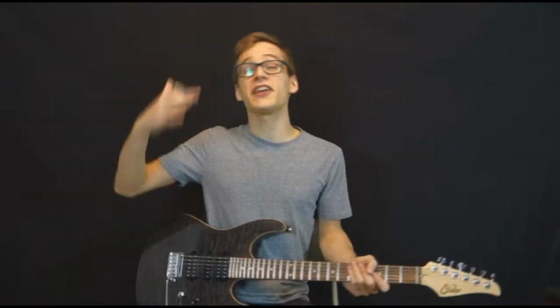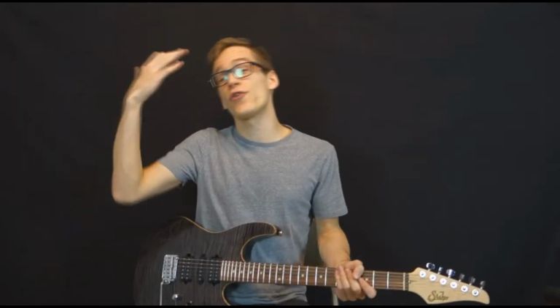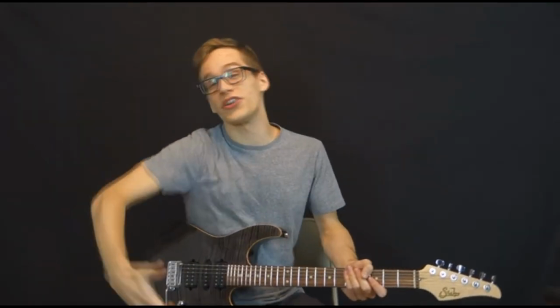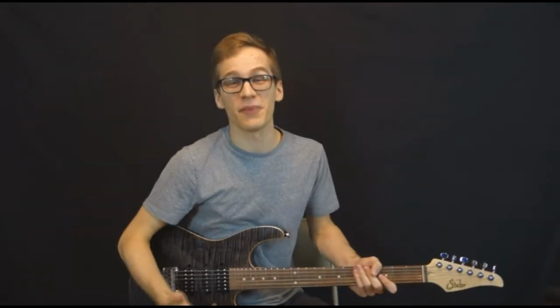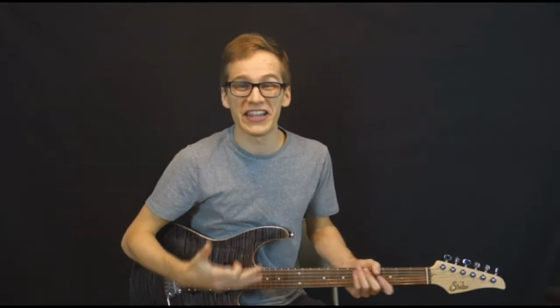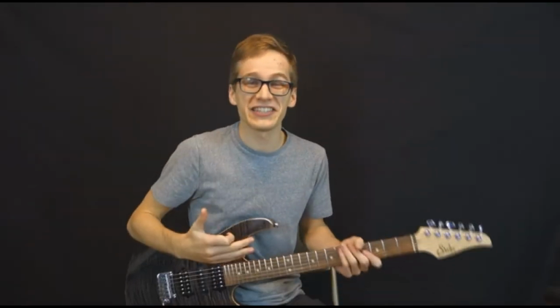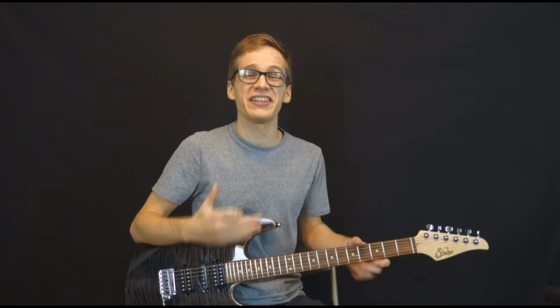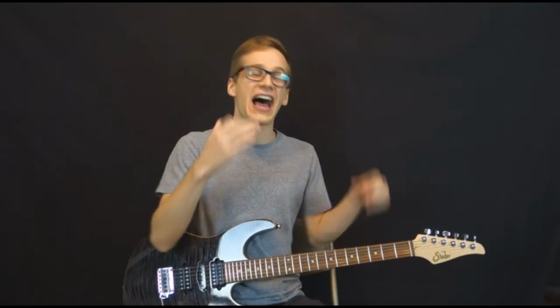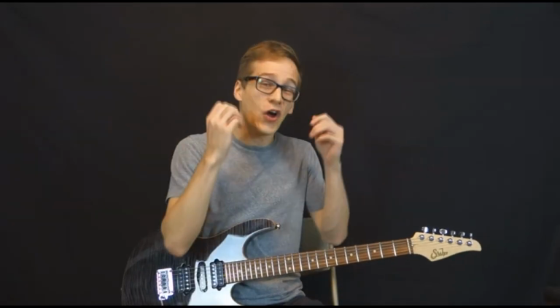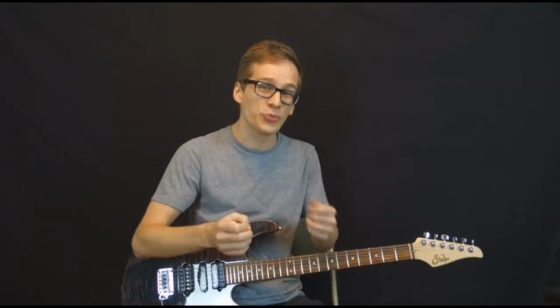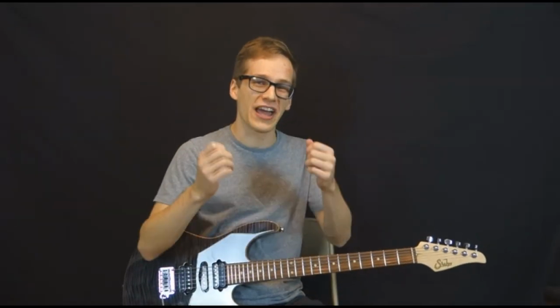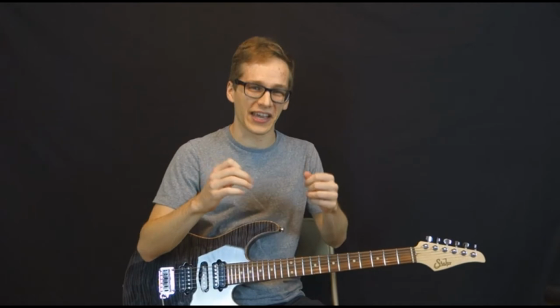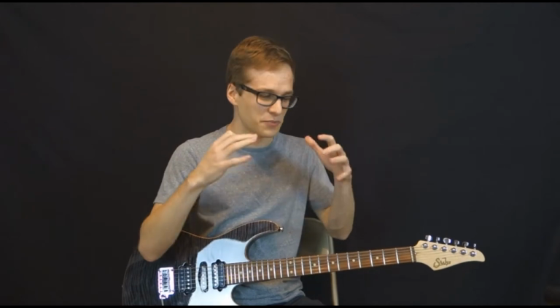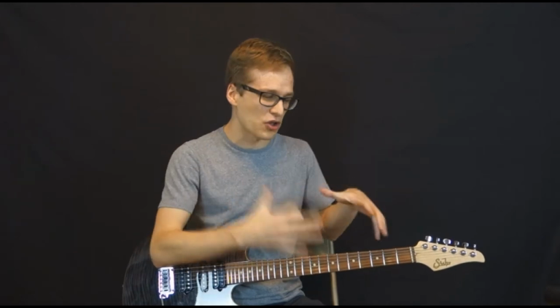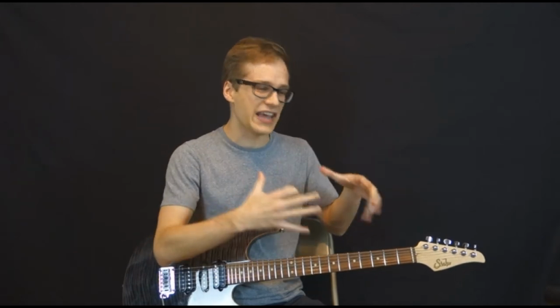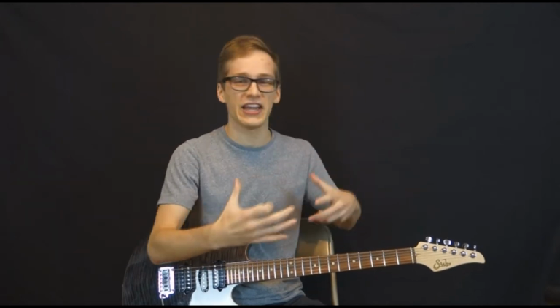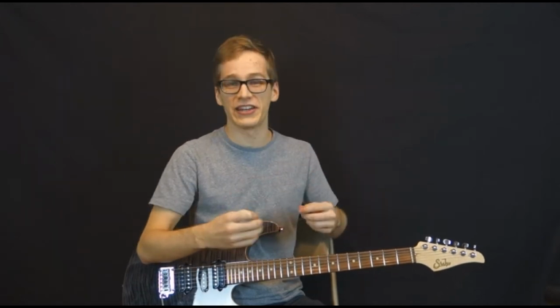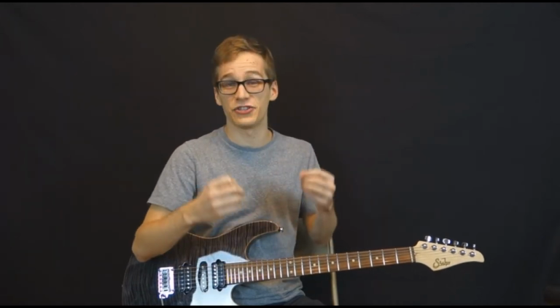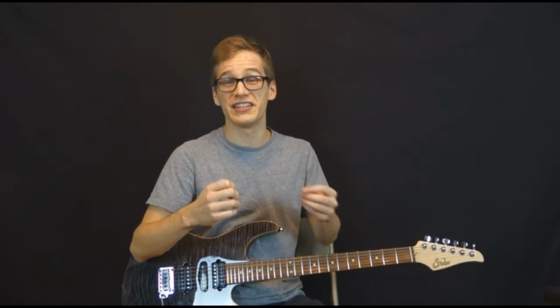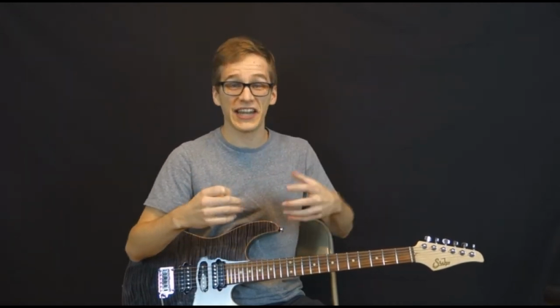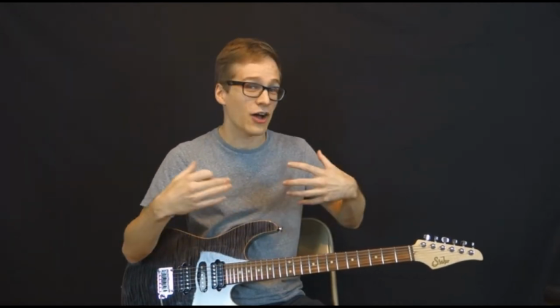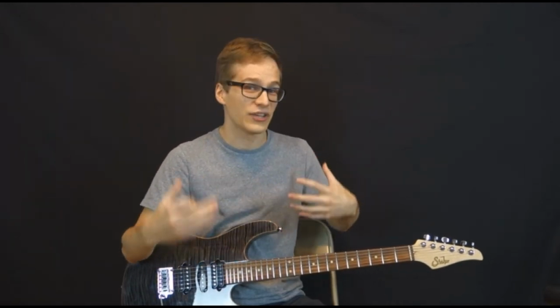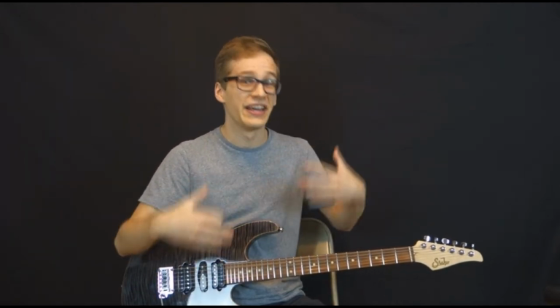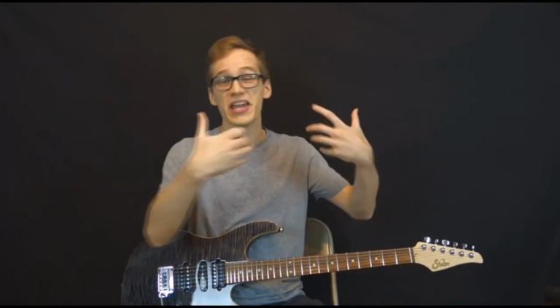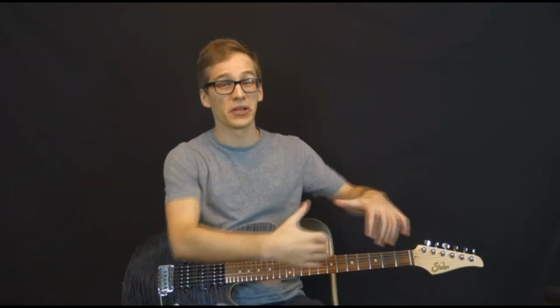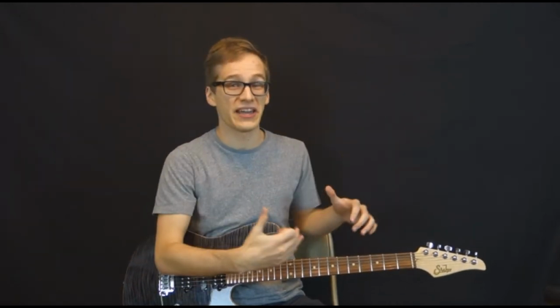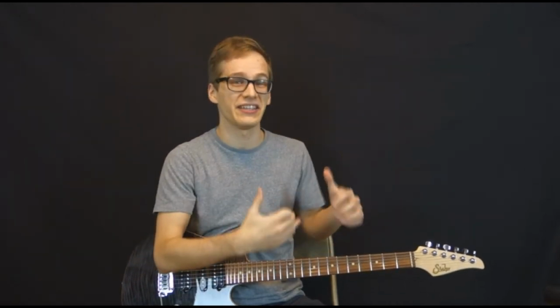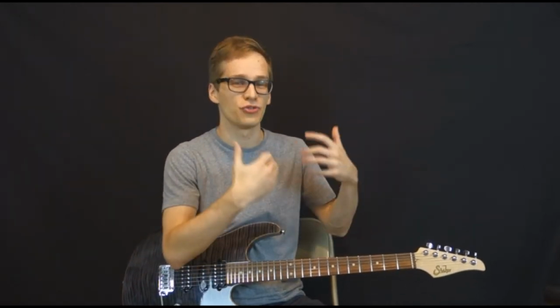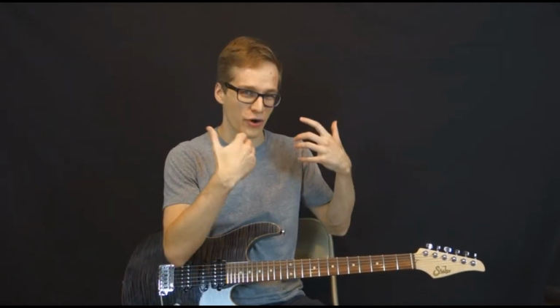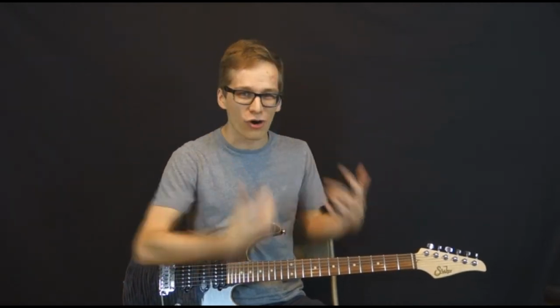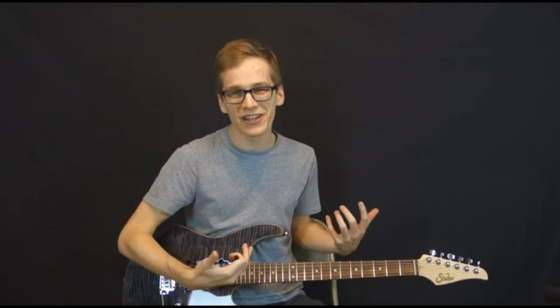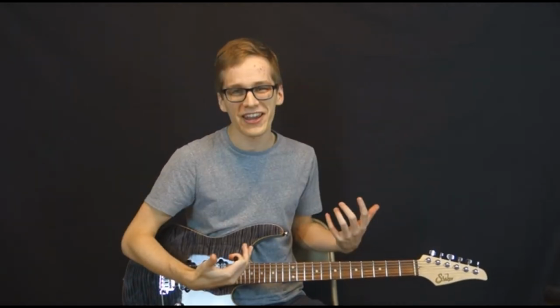Thanks for watching my lesson! I hope you like that small idea and that you can see how you can implement it into your own playing.